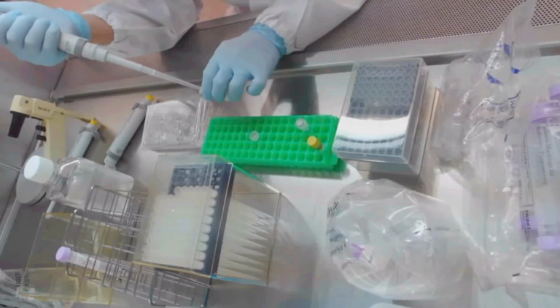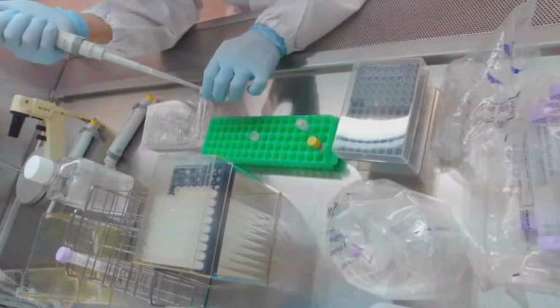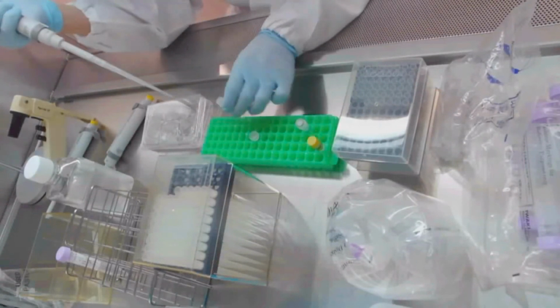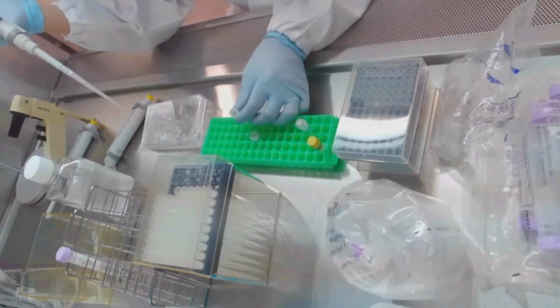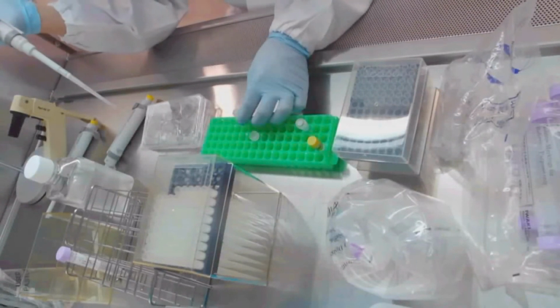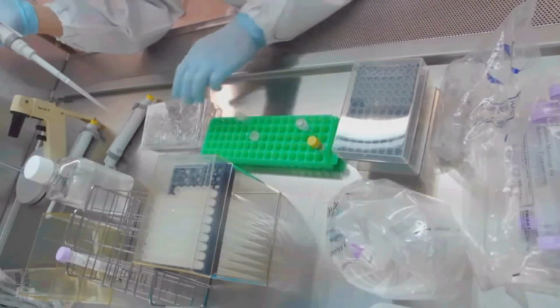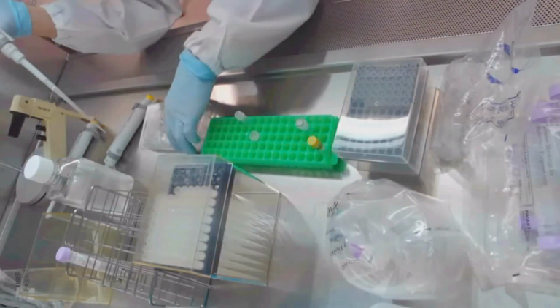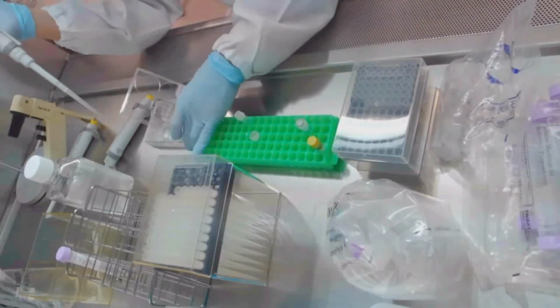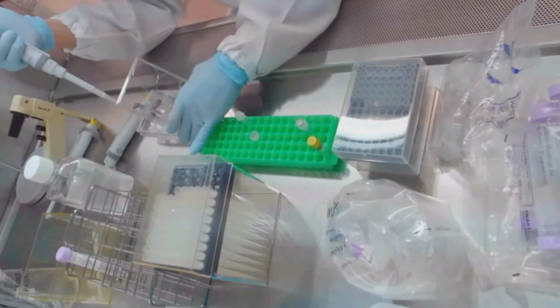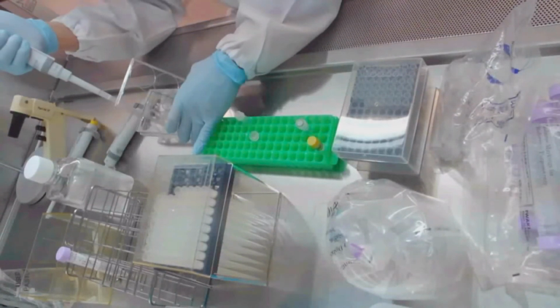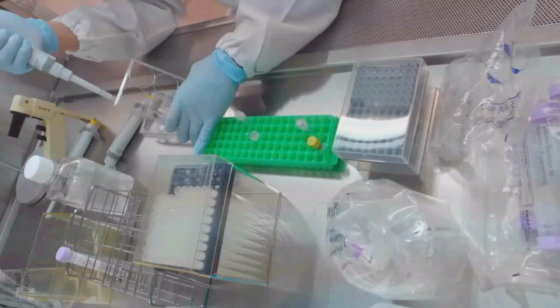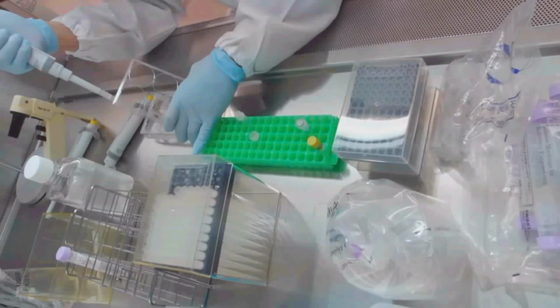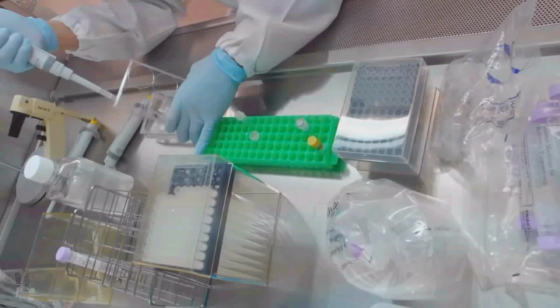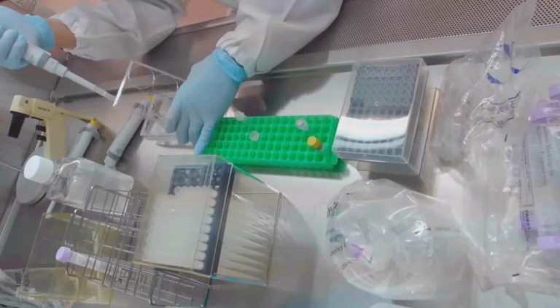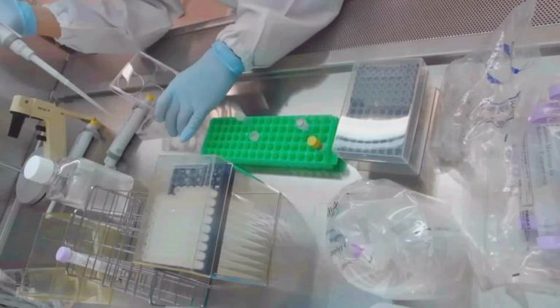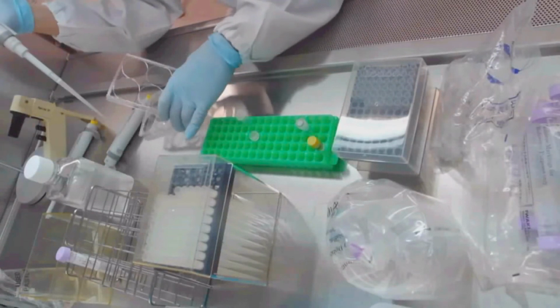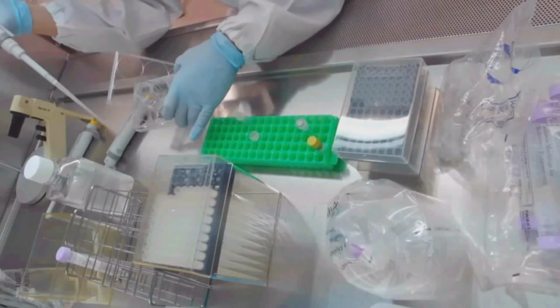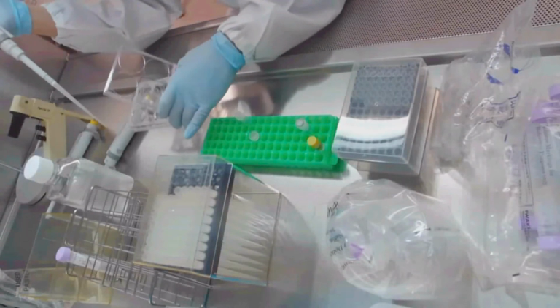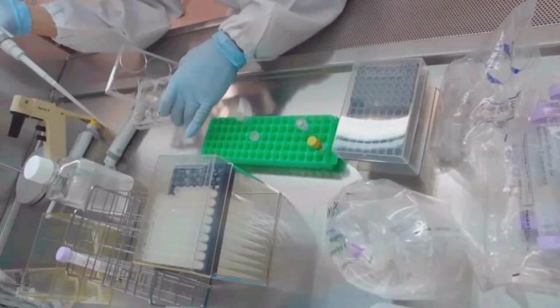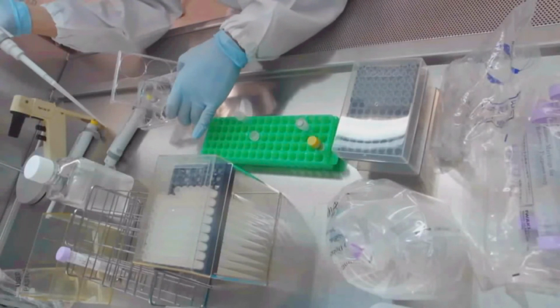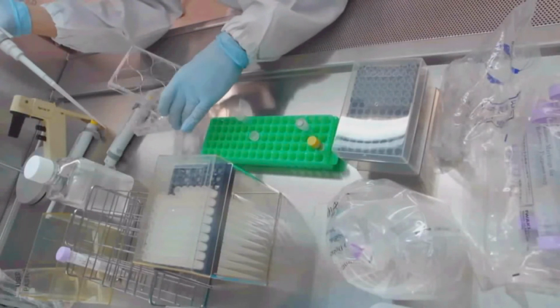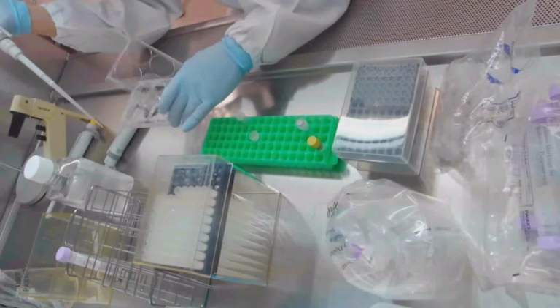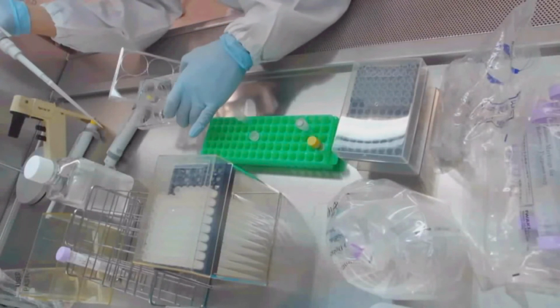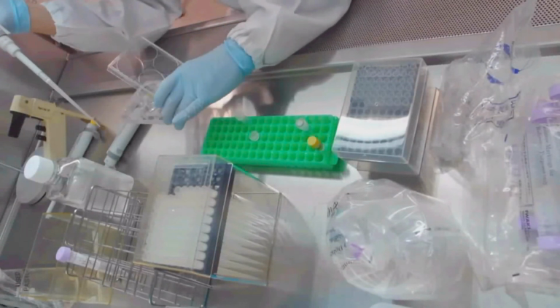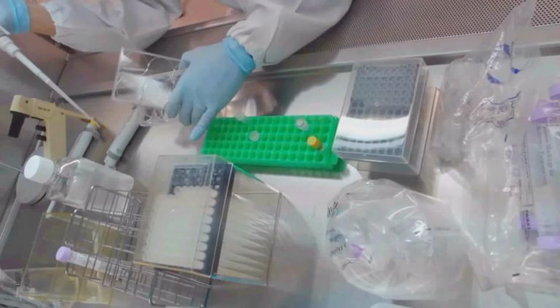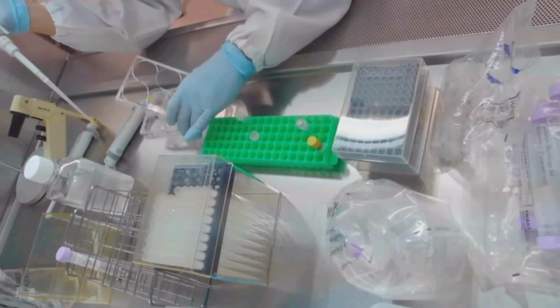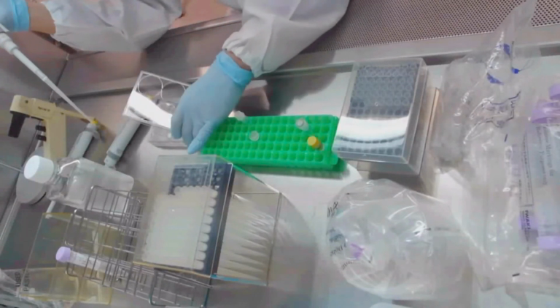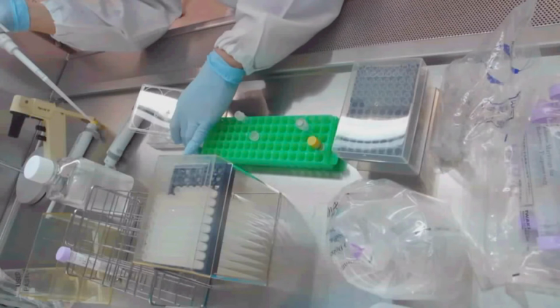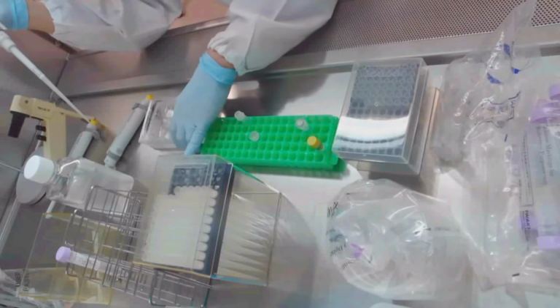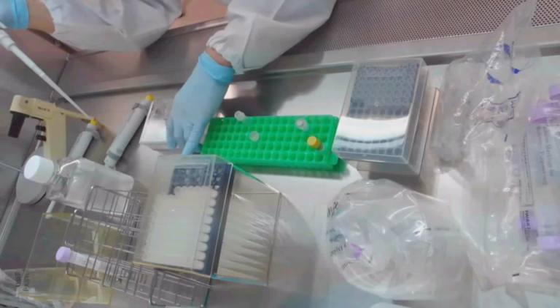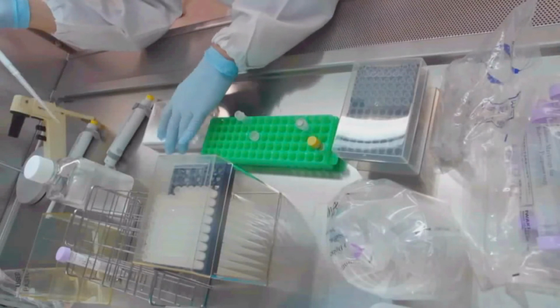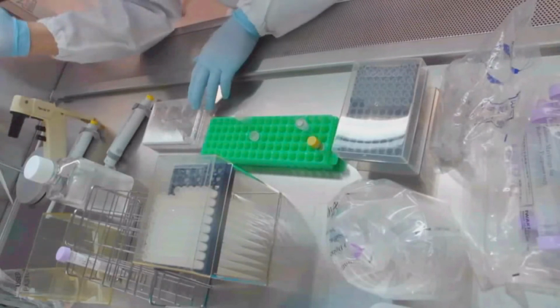Then, PBS in the well is replaced with 1.5 mL of StemFit medium supplemented with Y27632.